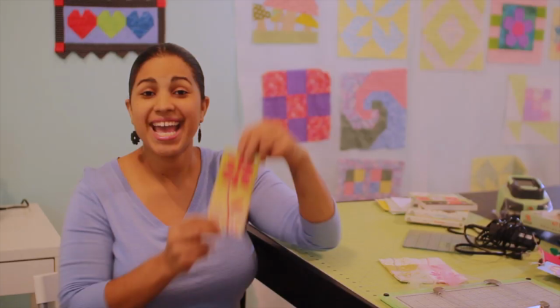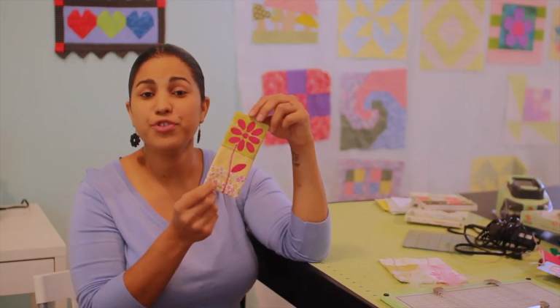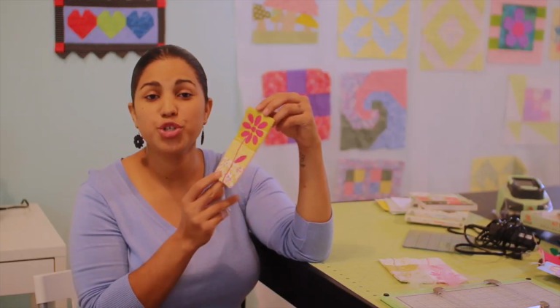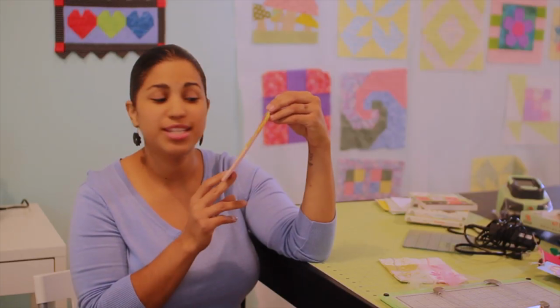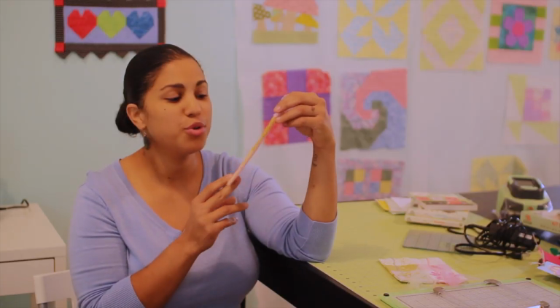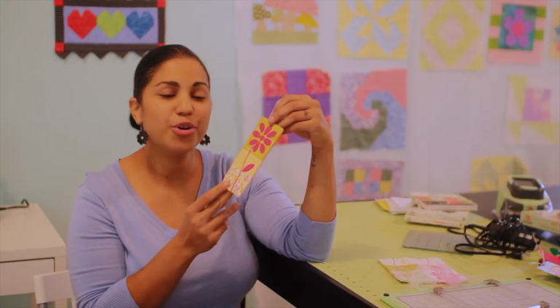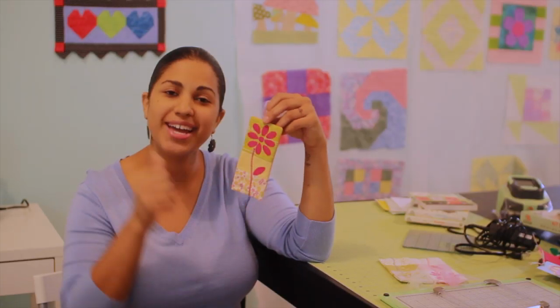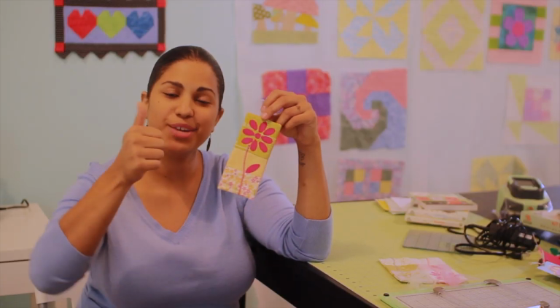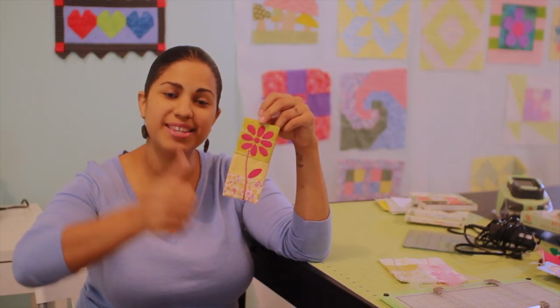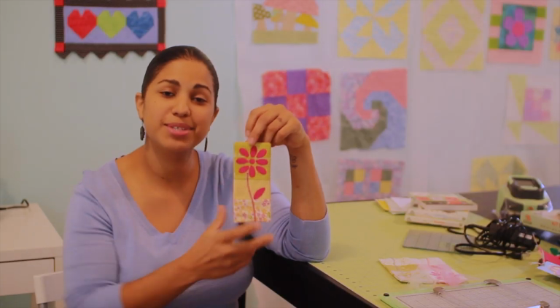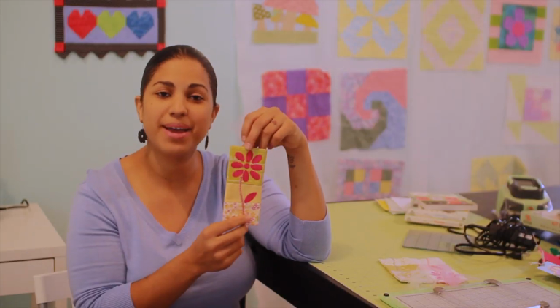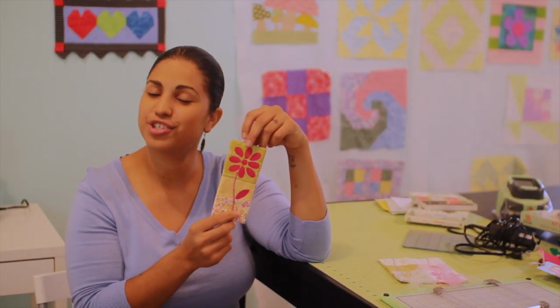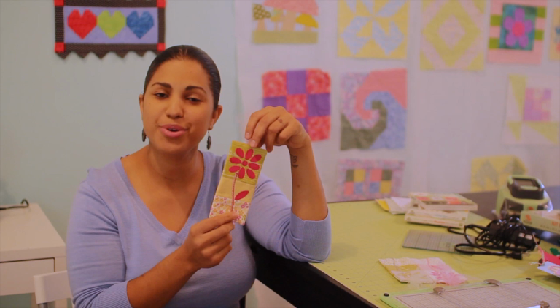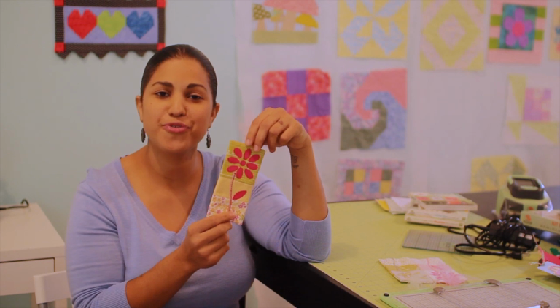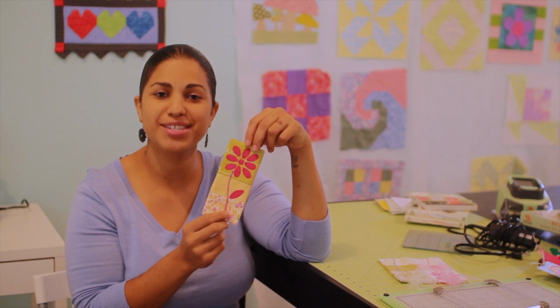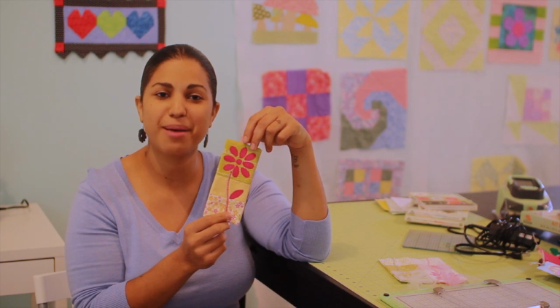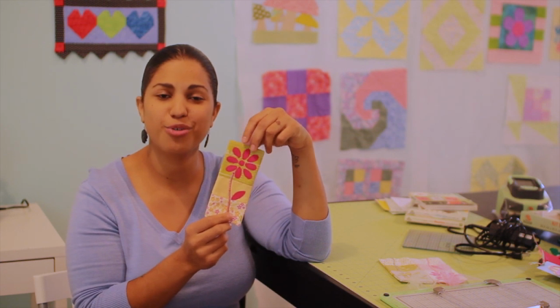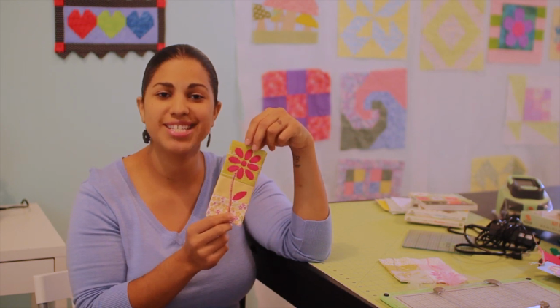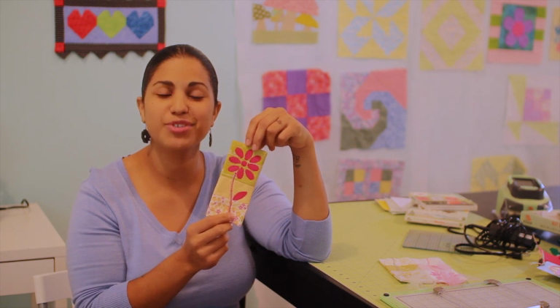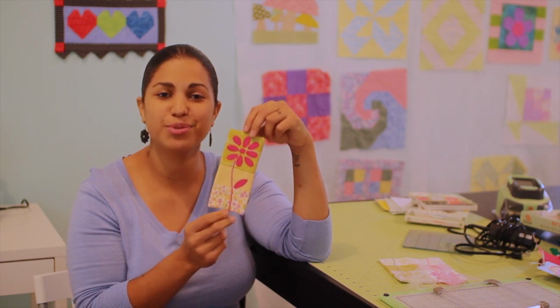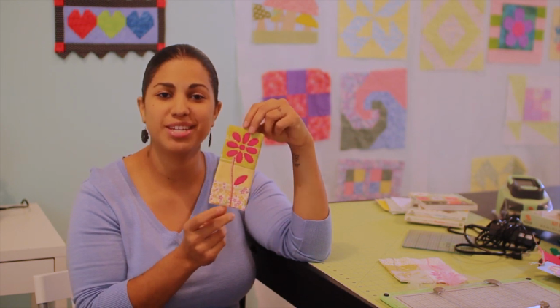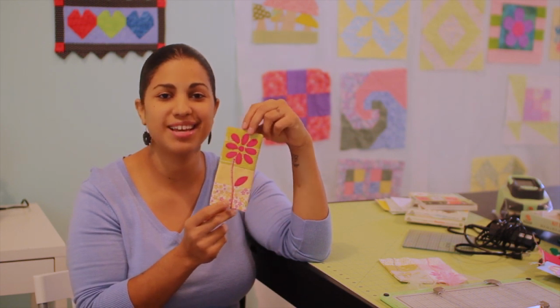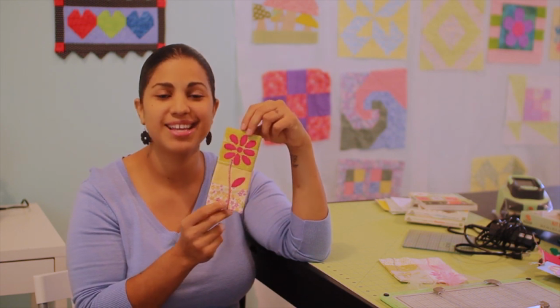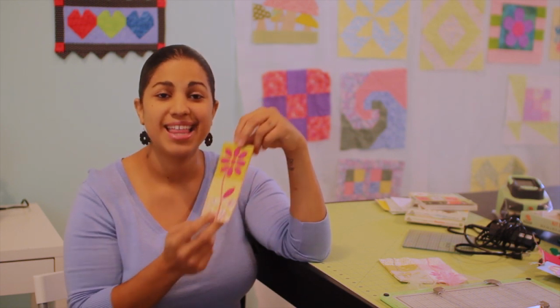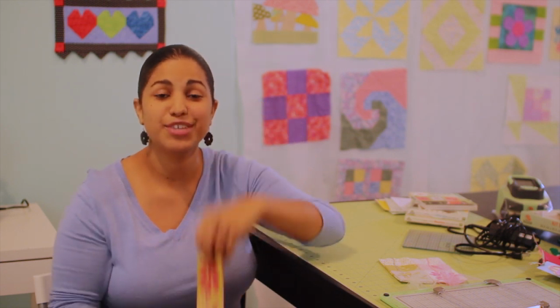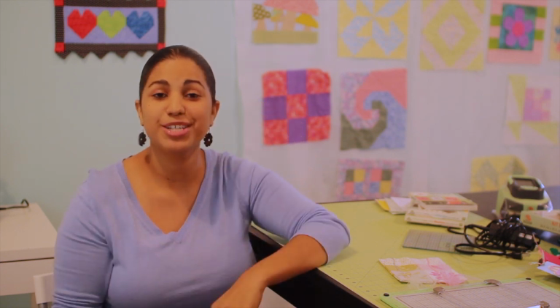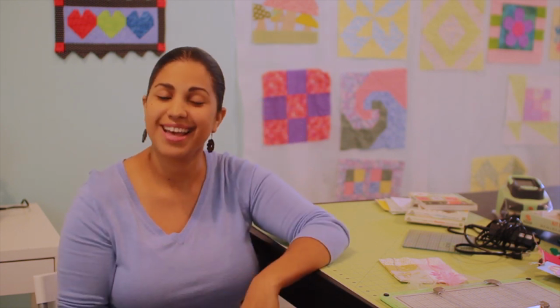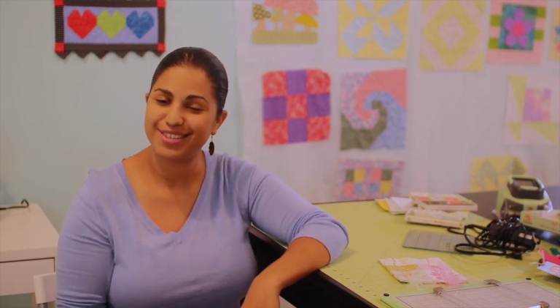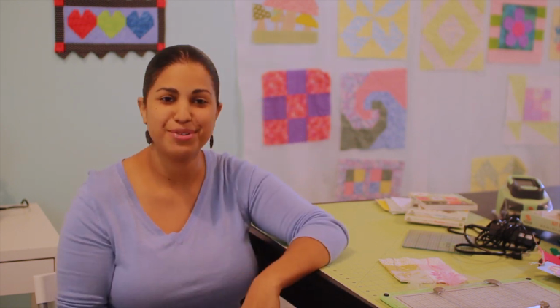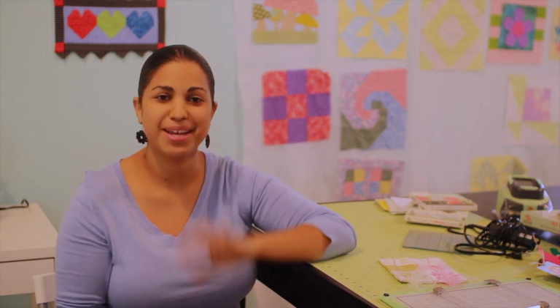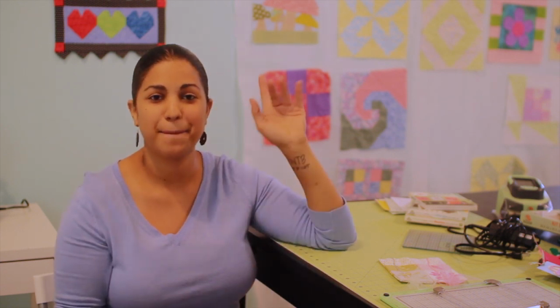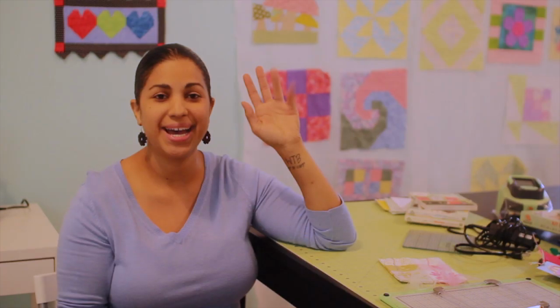If you enjoyed this tutorial, go ahead and hit it with the thumbs up and share it with your friends and family across the different social media sites. Thanks for watching and I'll see you next time, bye.